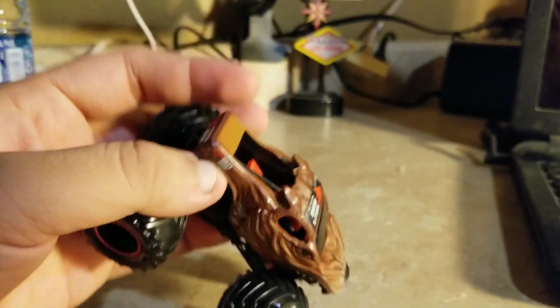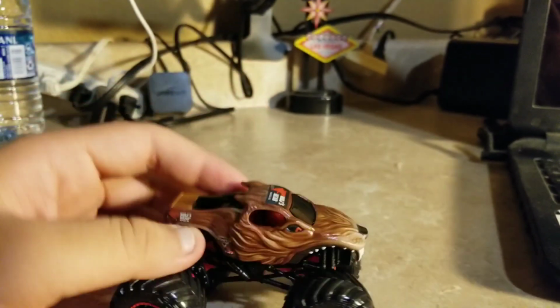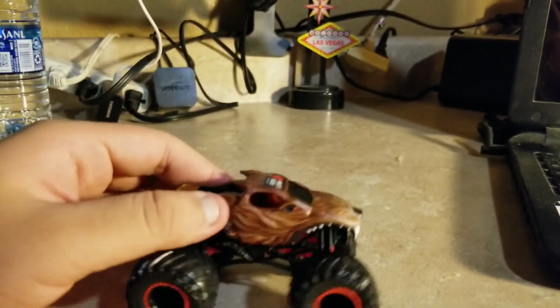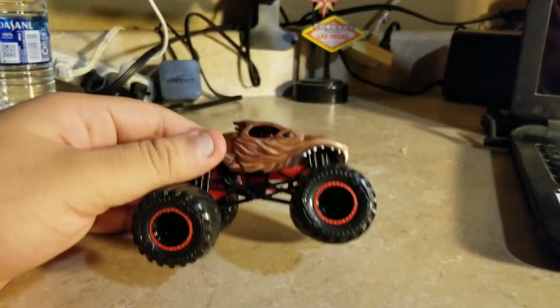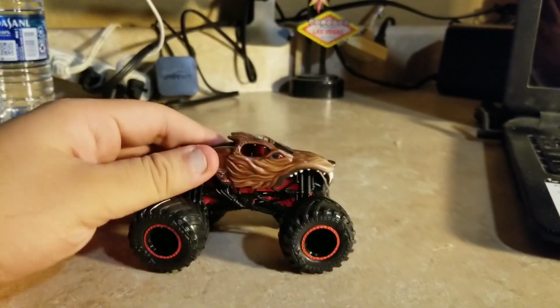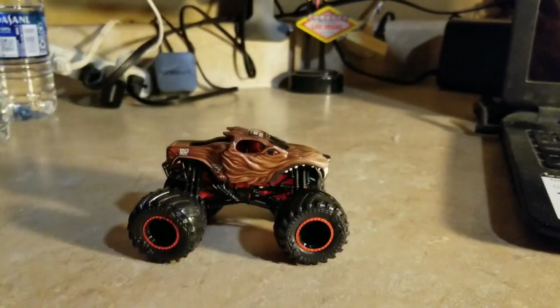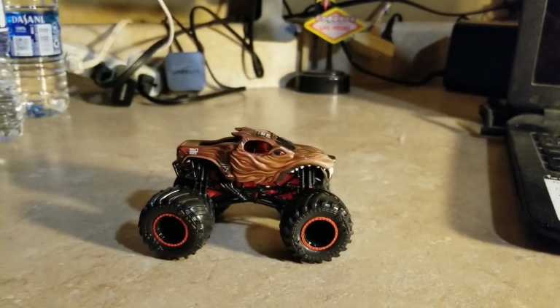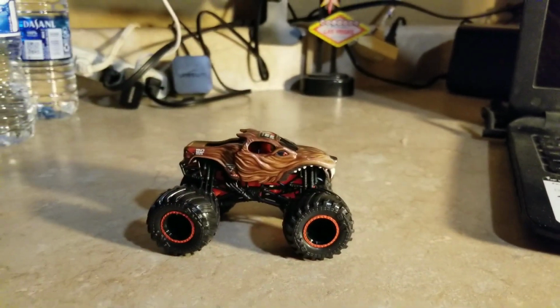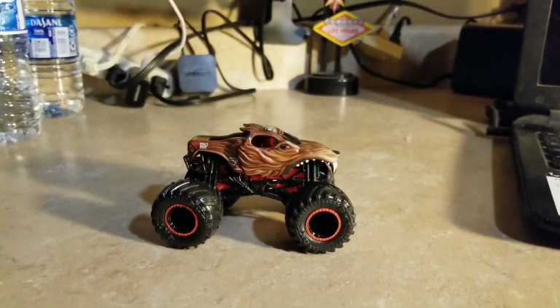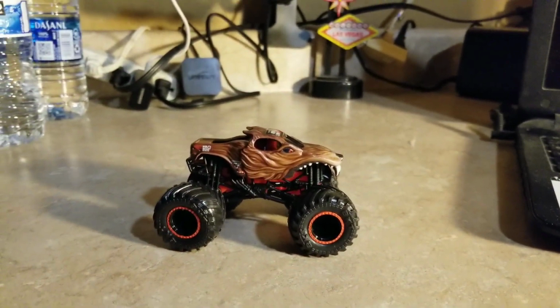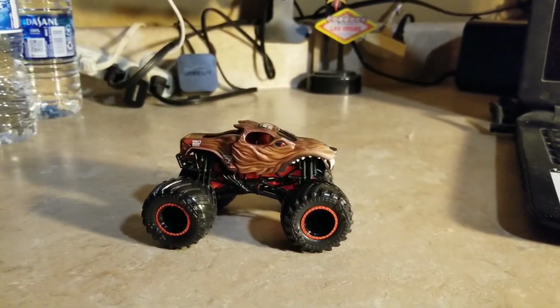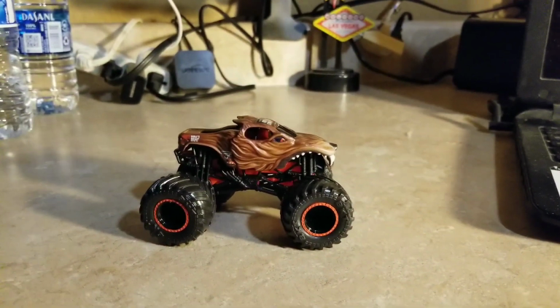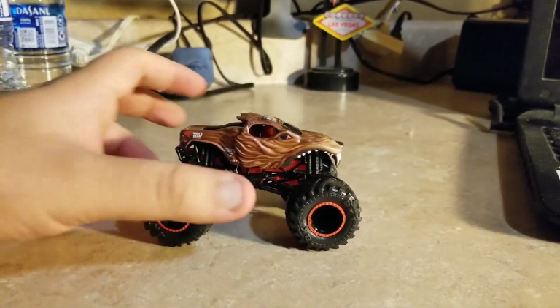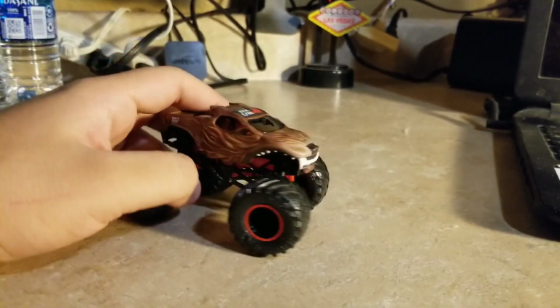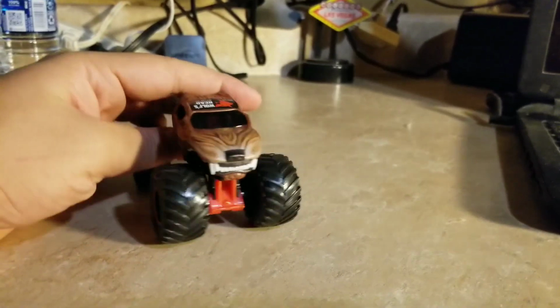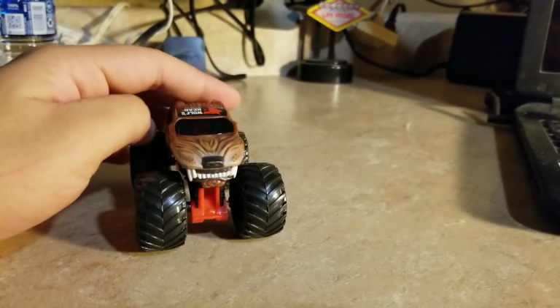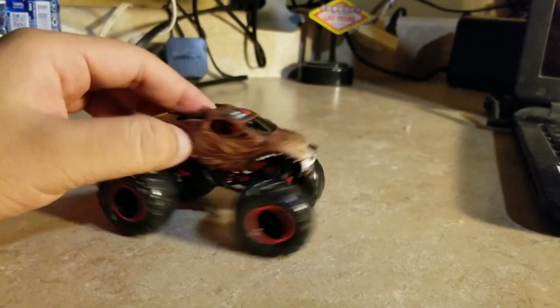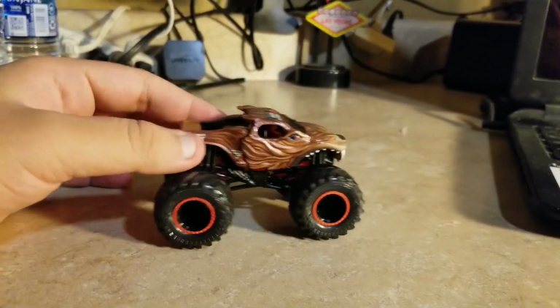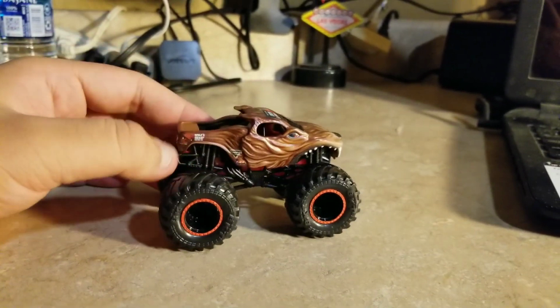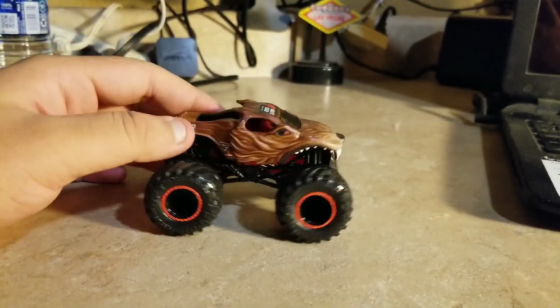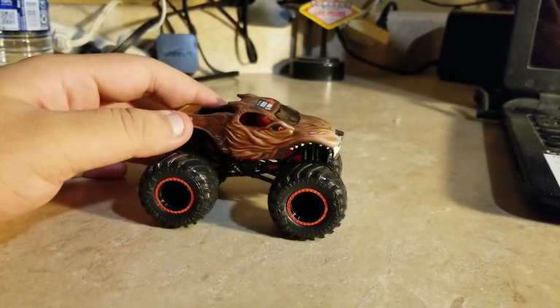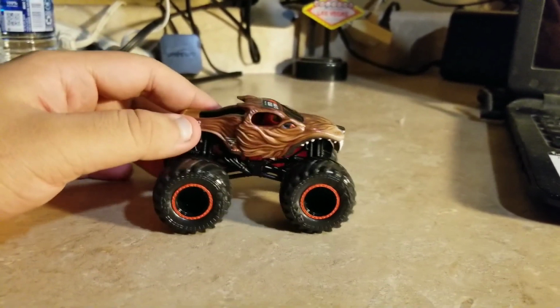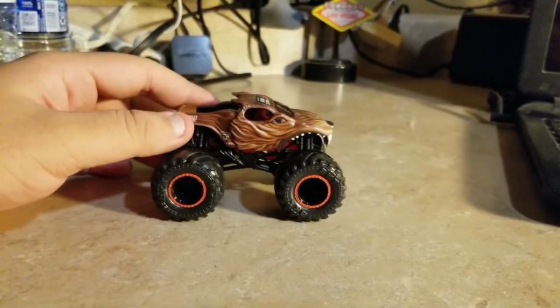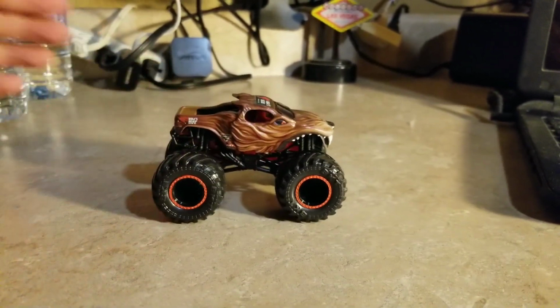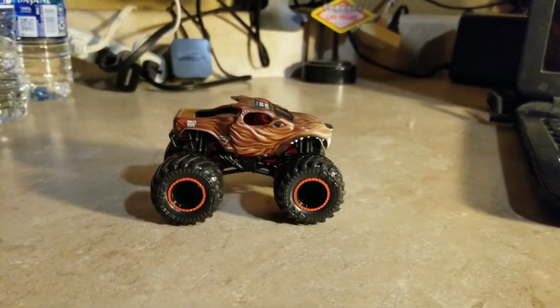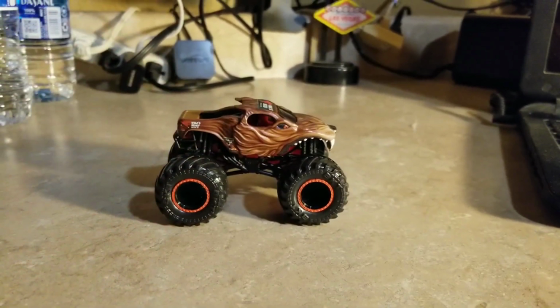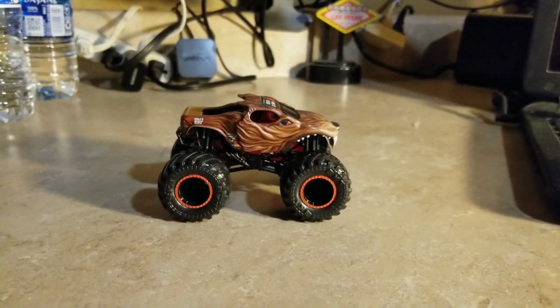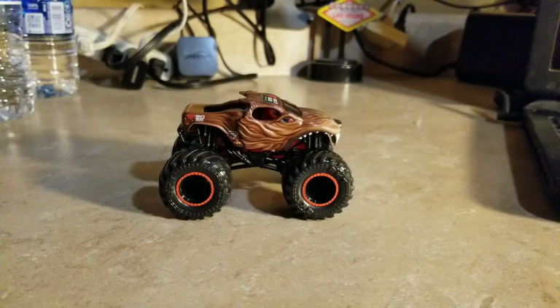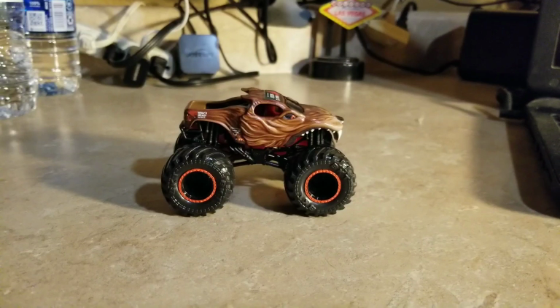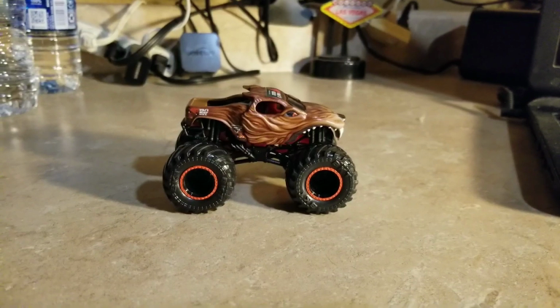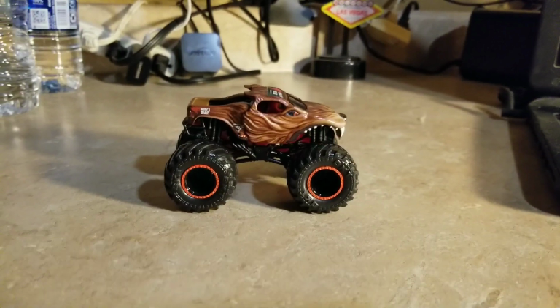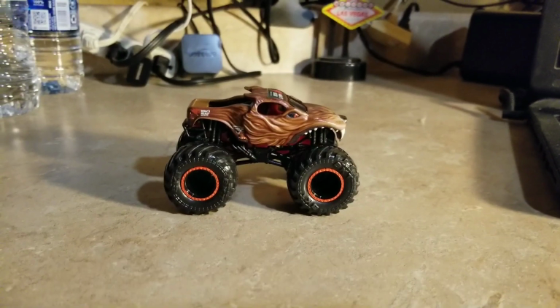There's Wolf's Head, and there we go. What do you think of Wolf's Head on a Spin Master Monster Jam? Be sure to like, comment, subscribe, and share, and I'll see you guys soon.